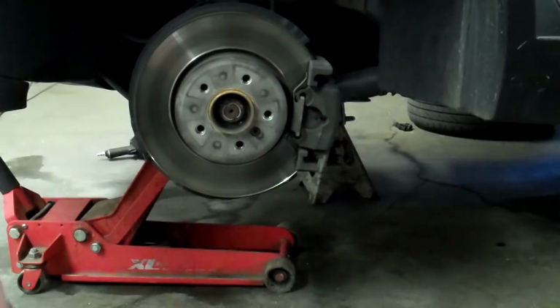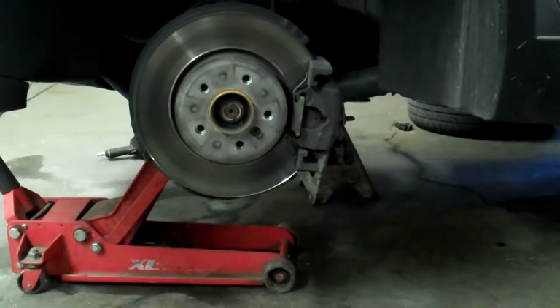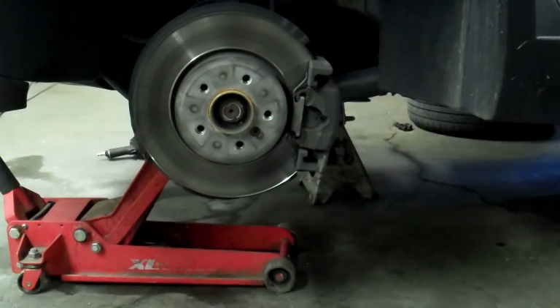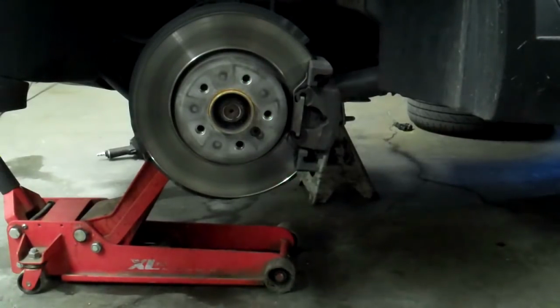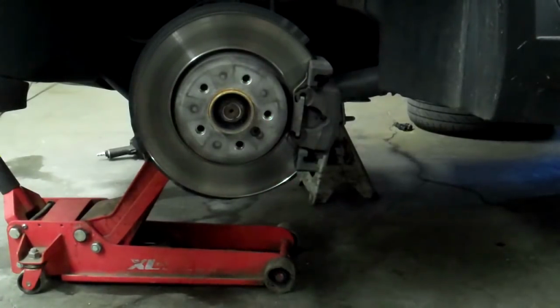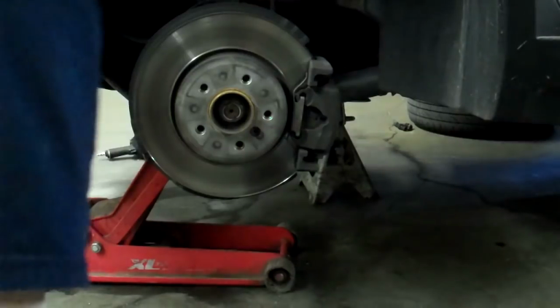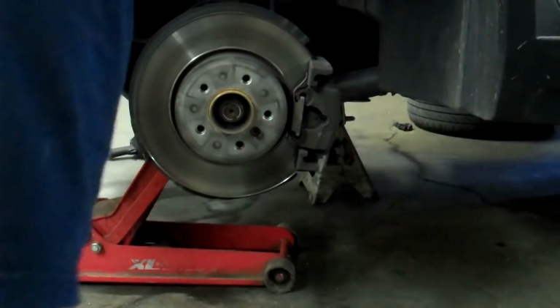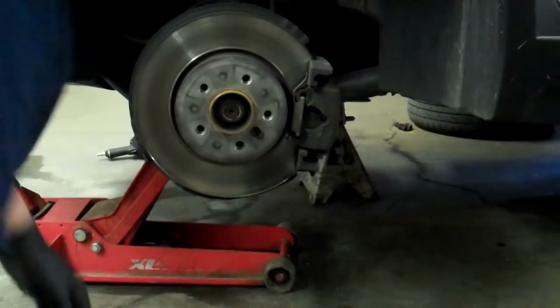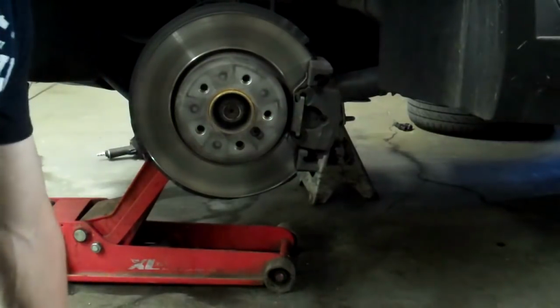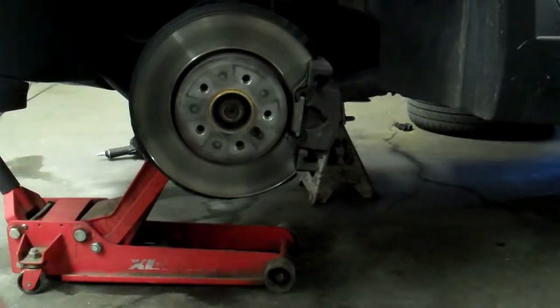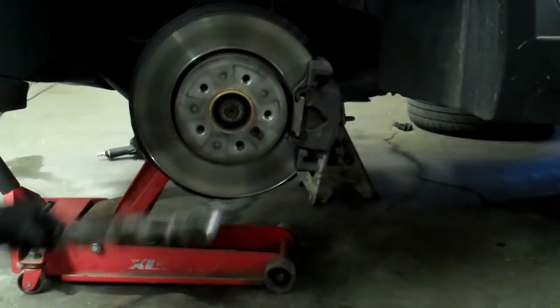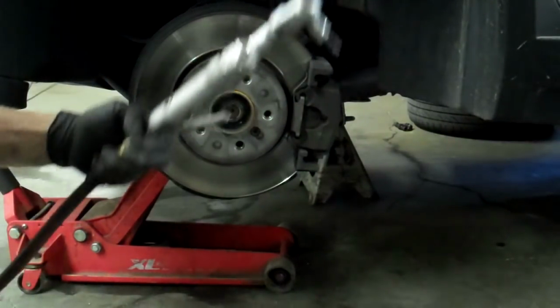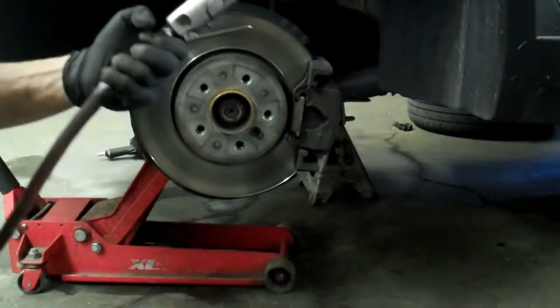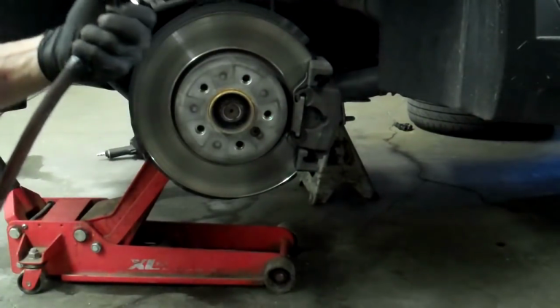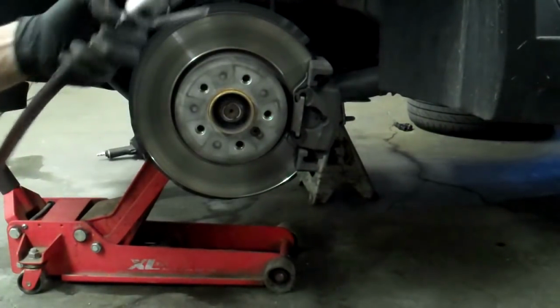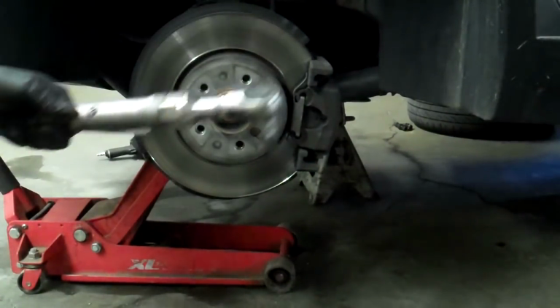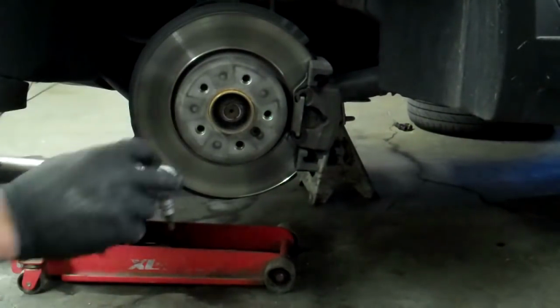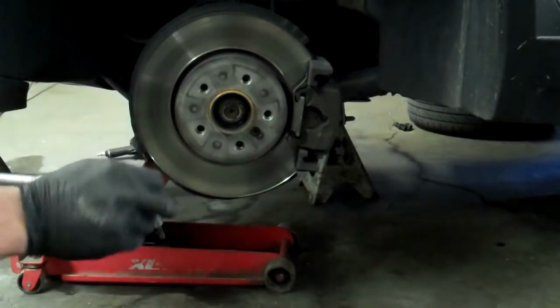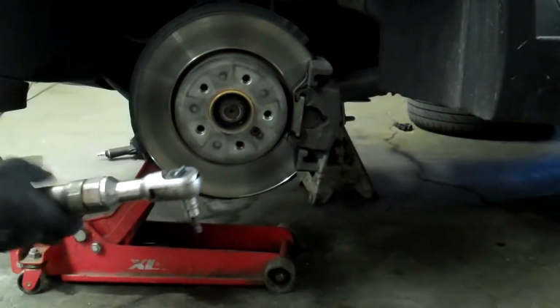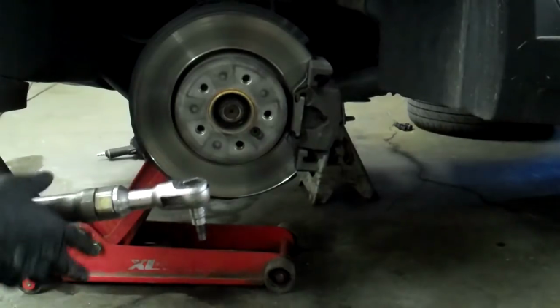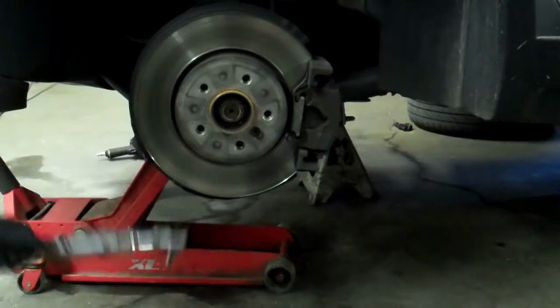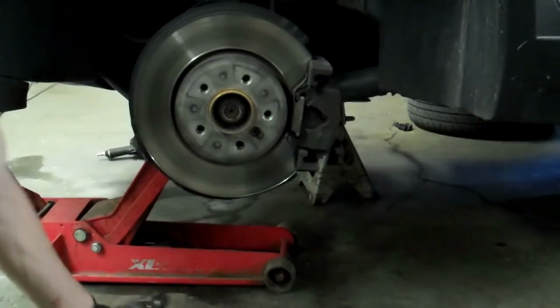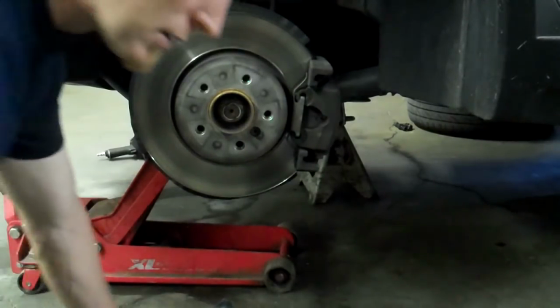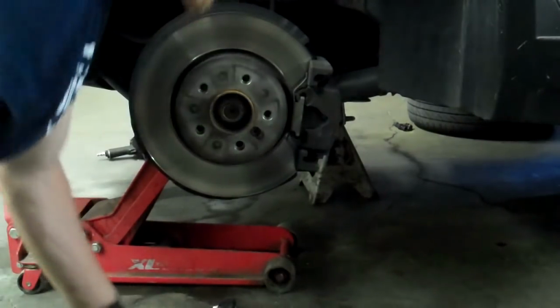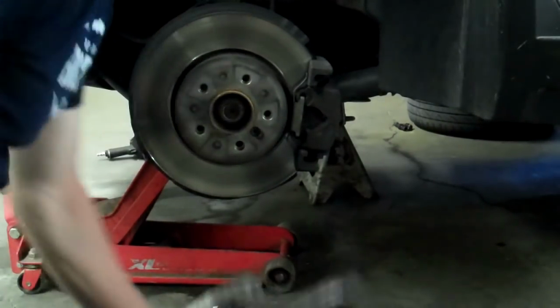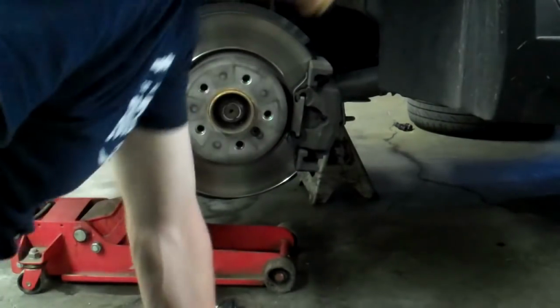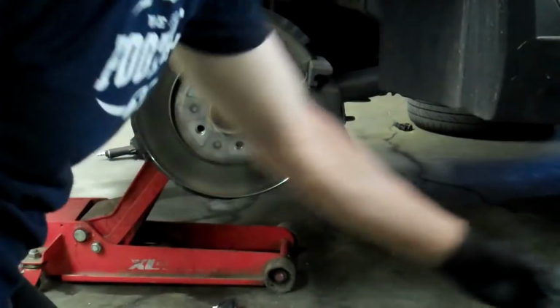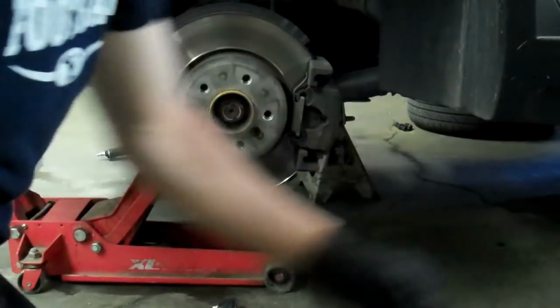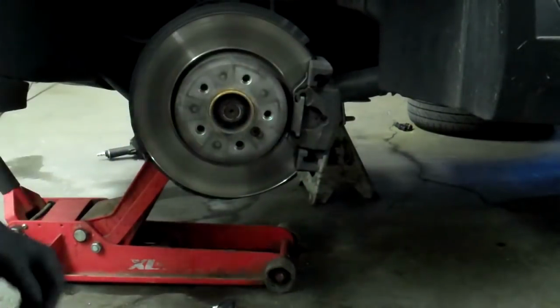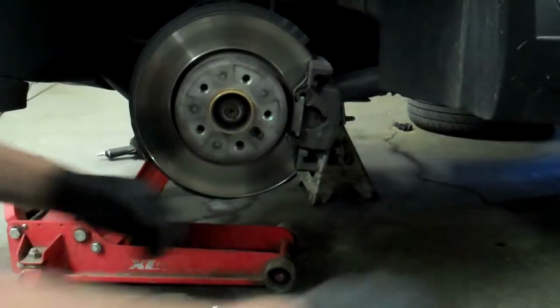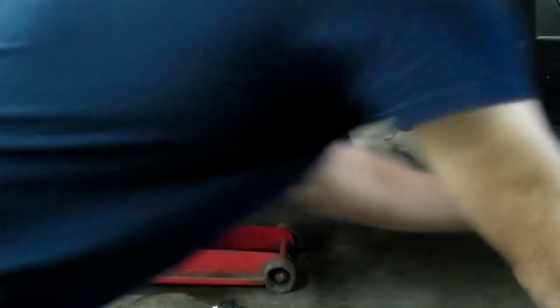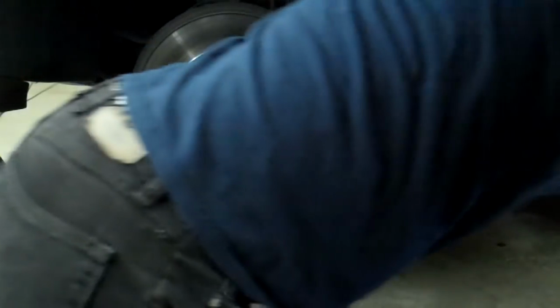Here's how I do the brakes on a BMW. Get a 7mm Allen wrench — an air ratchet is nice. Pull the wheel off; it has 17mm wheel bolts.